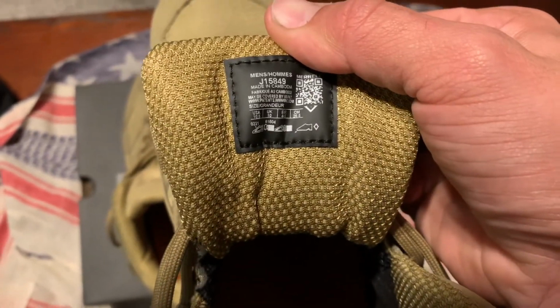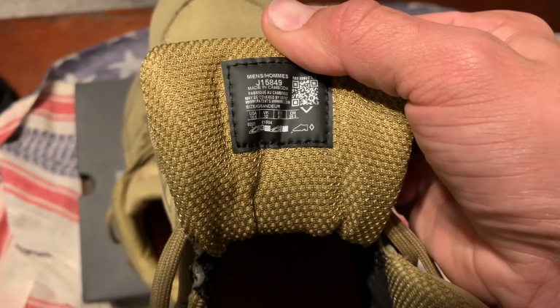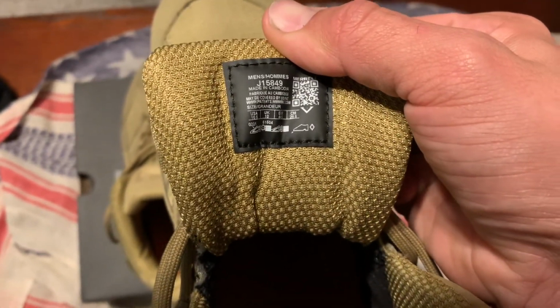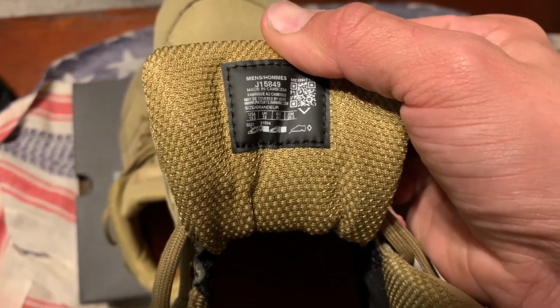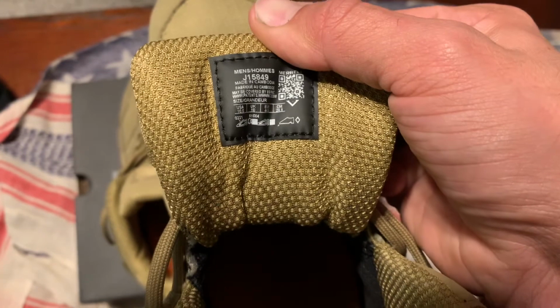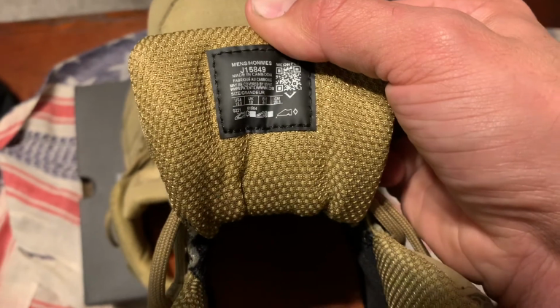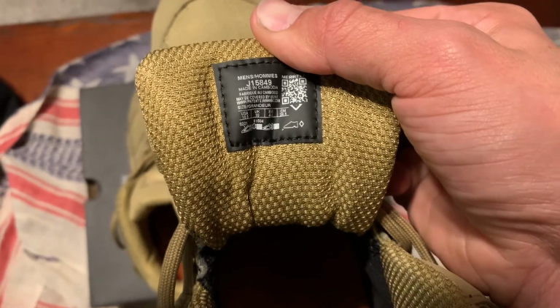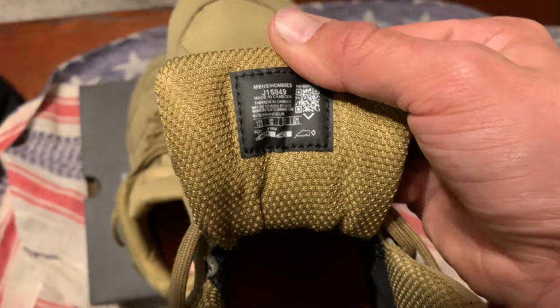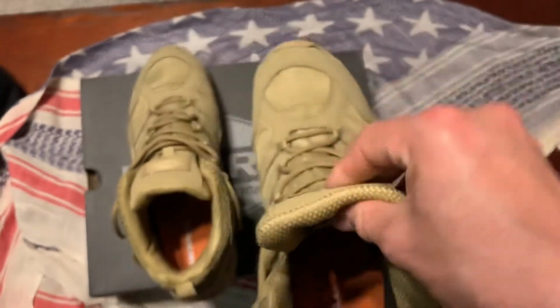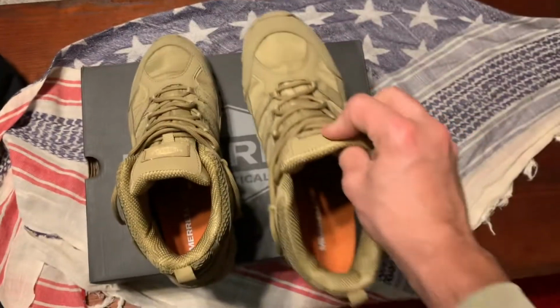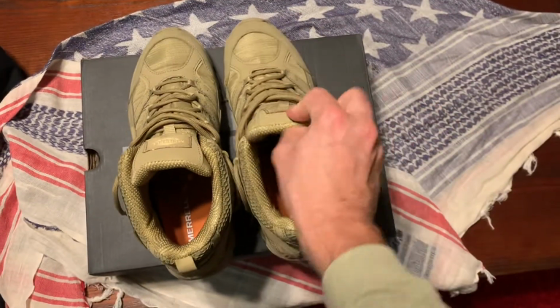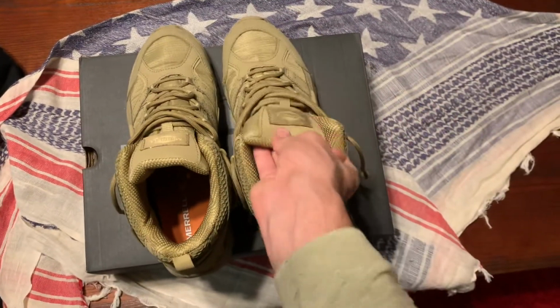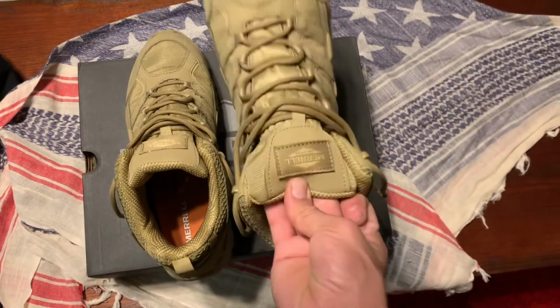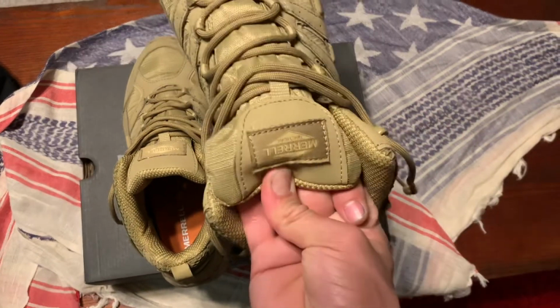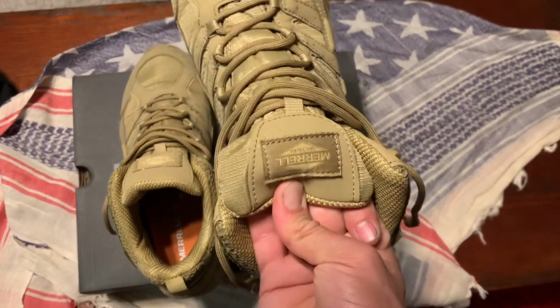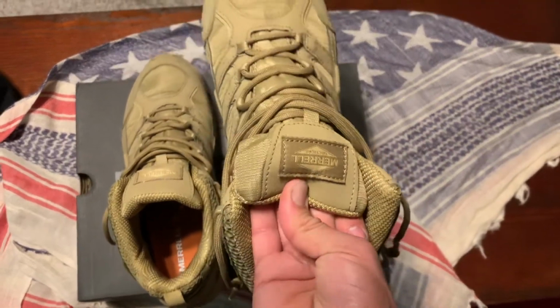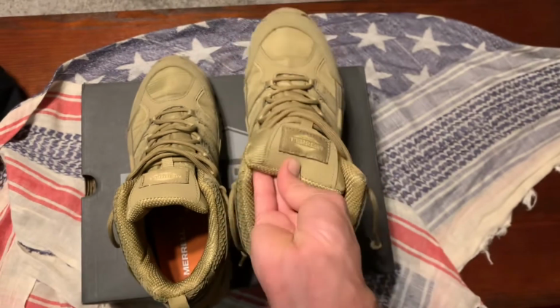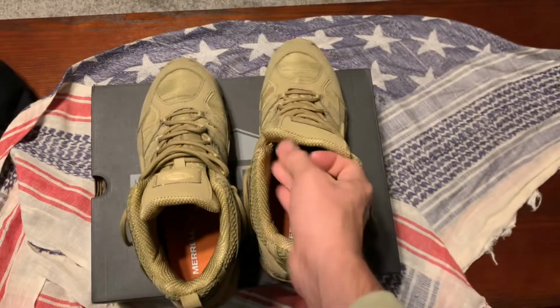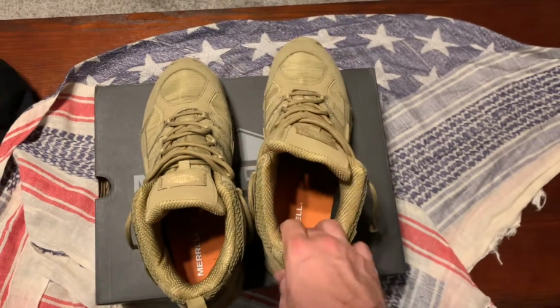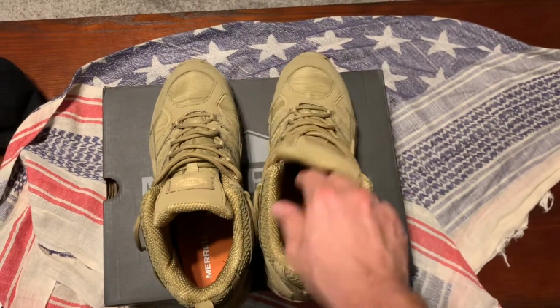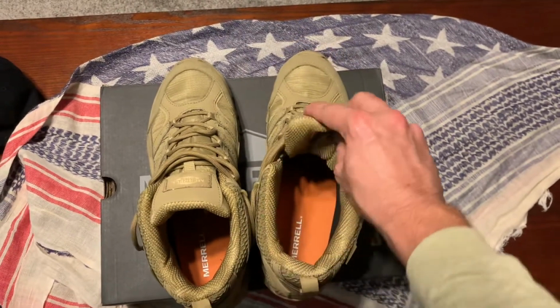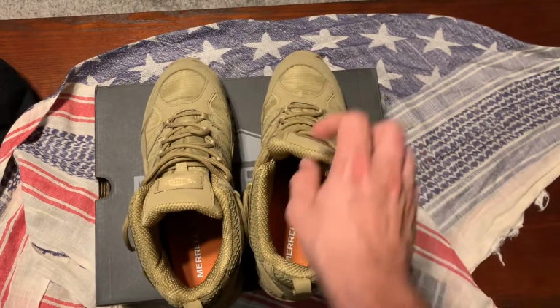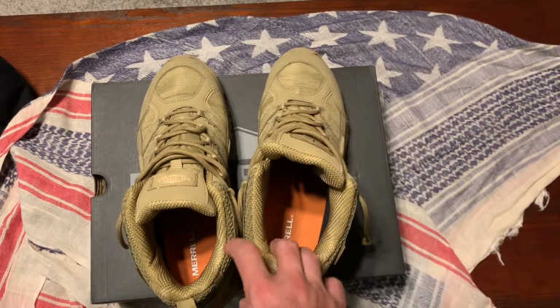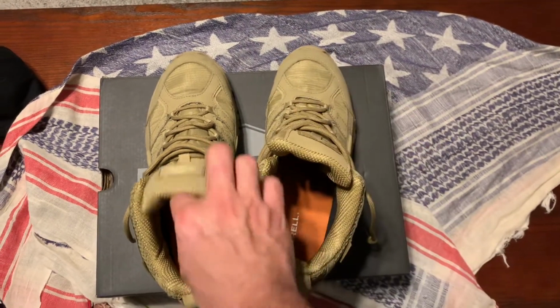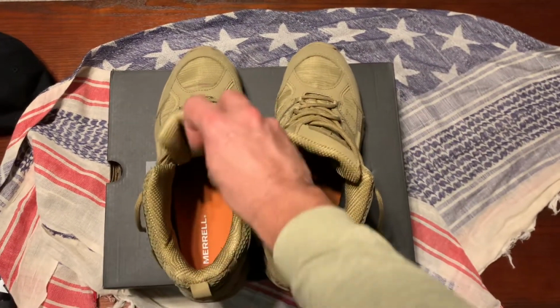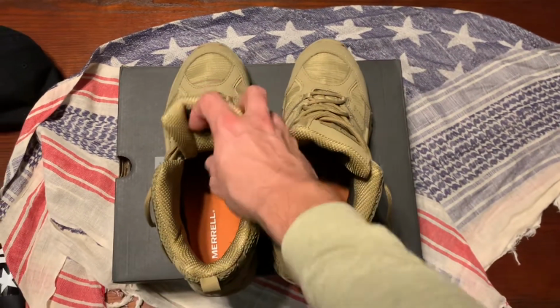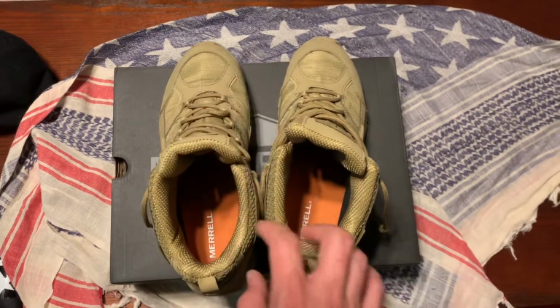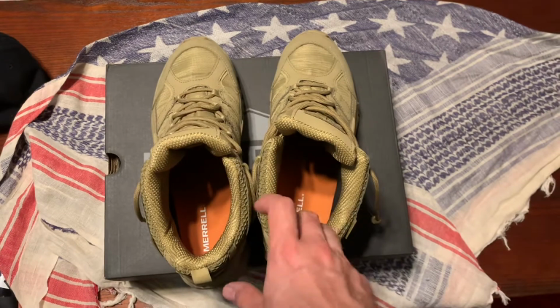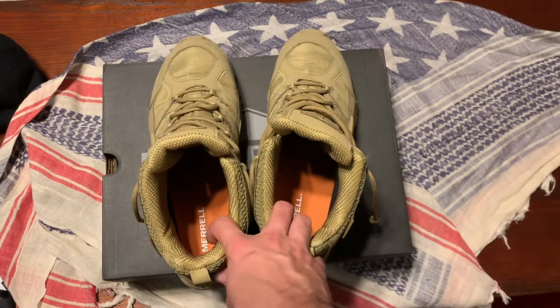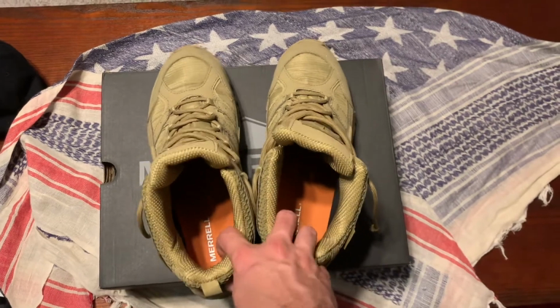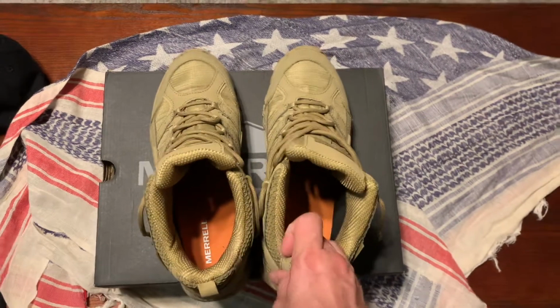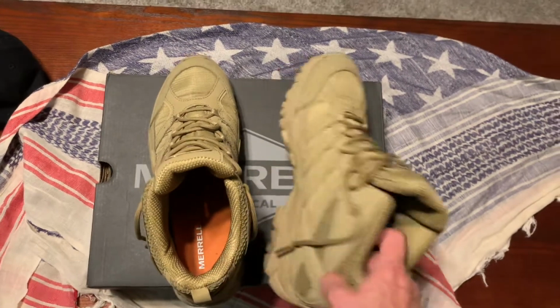Made in Cambodia — ain't that something. These are good tactical beater shoes. I've yet to try Salomons or anything like that, but I just wanted to give these a try. They were on sale, I believe.